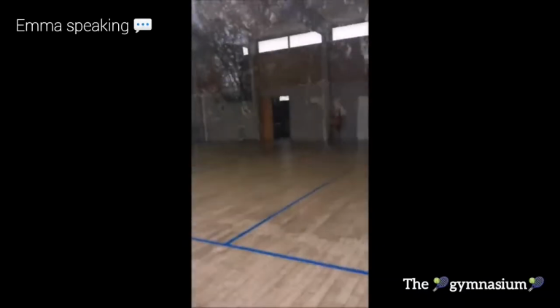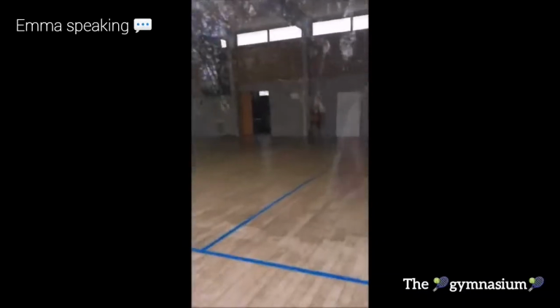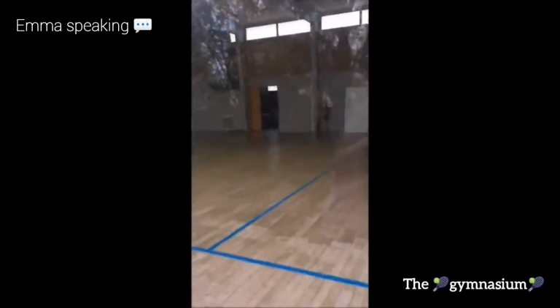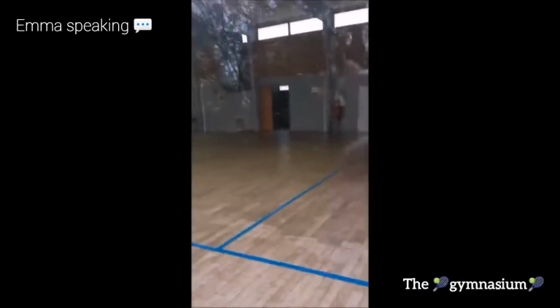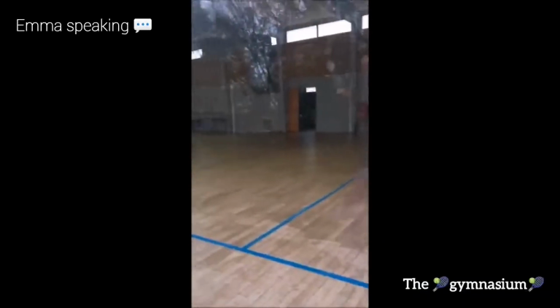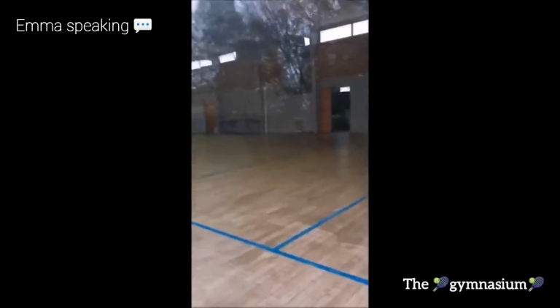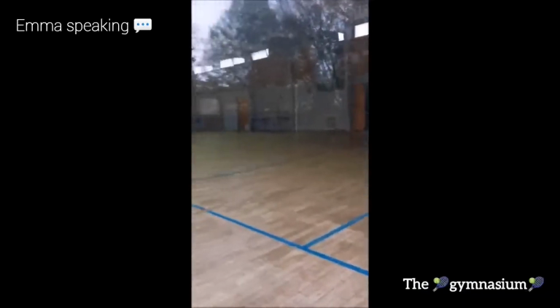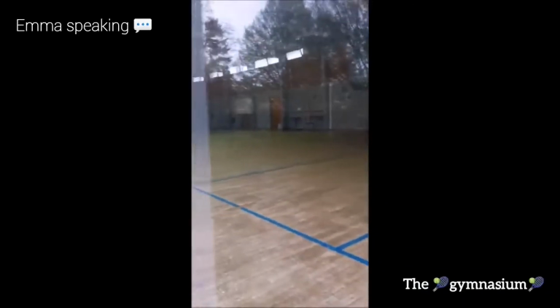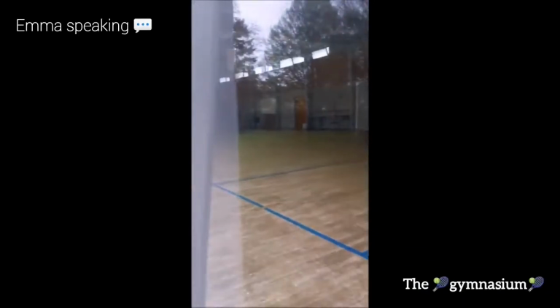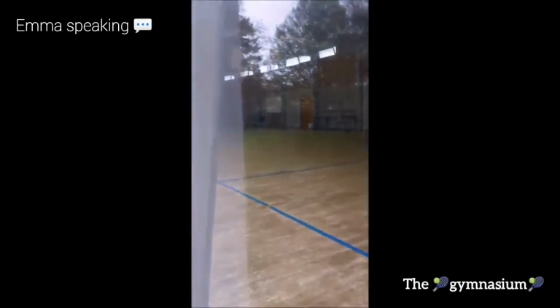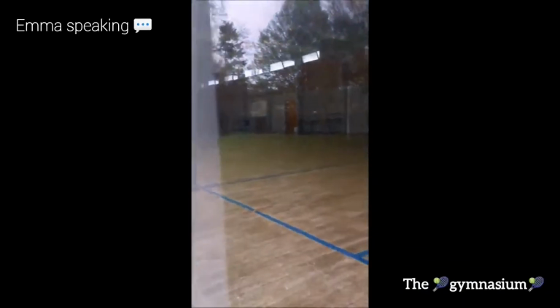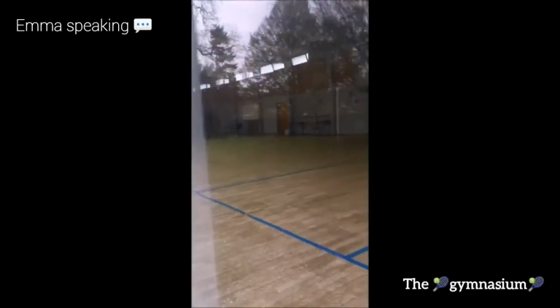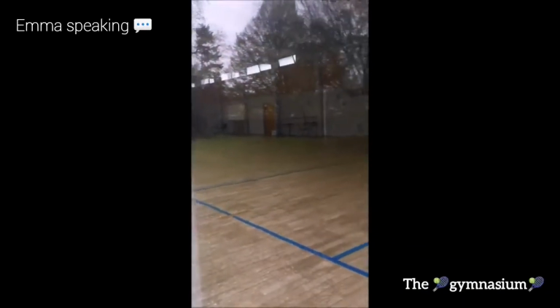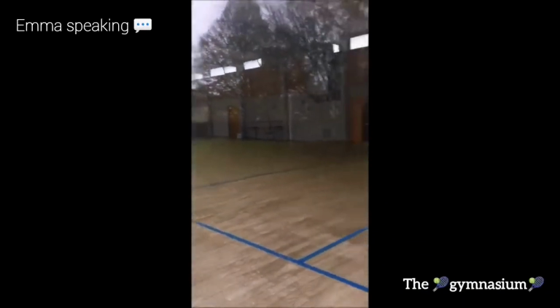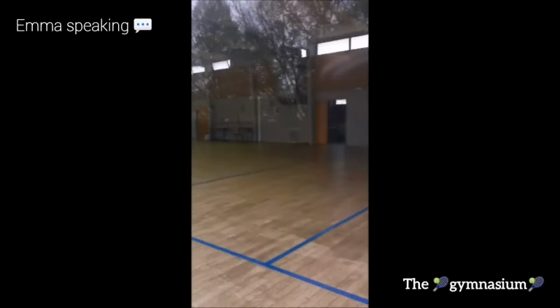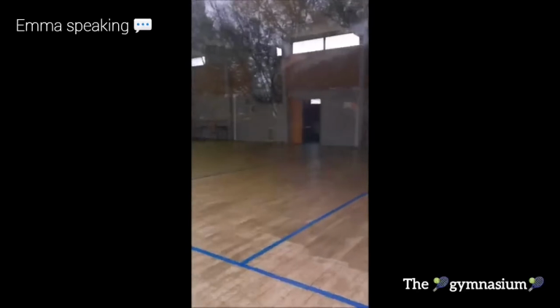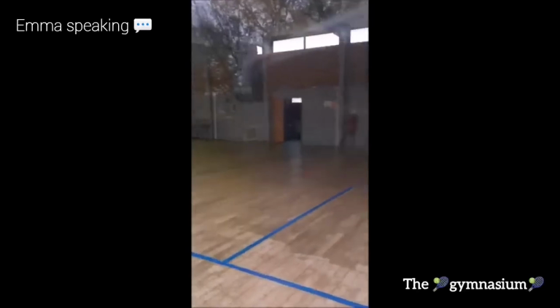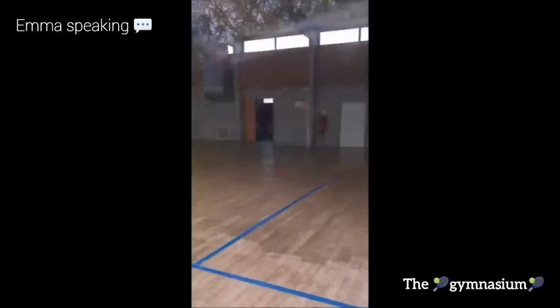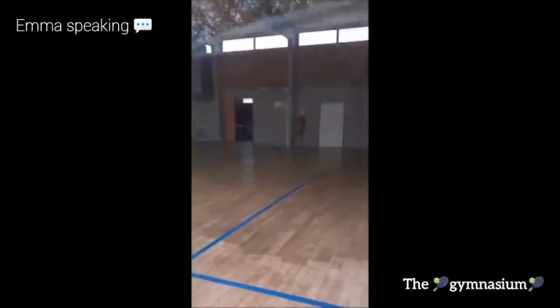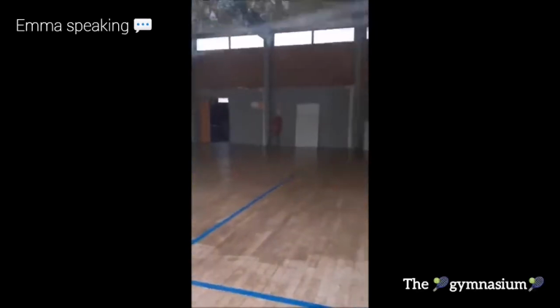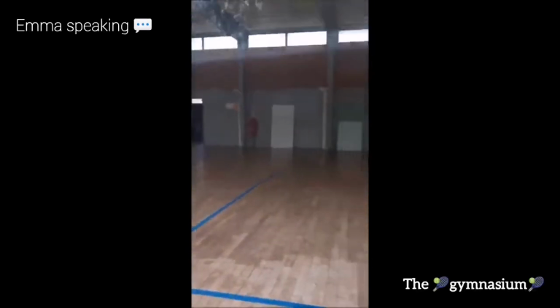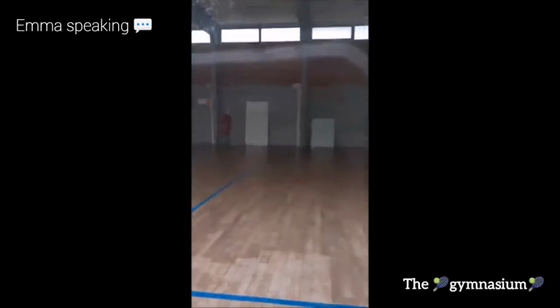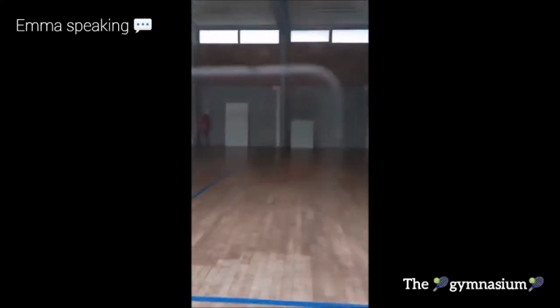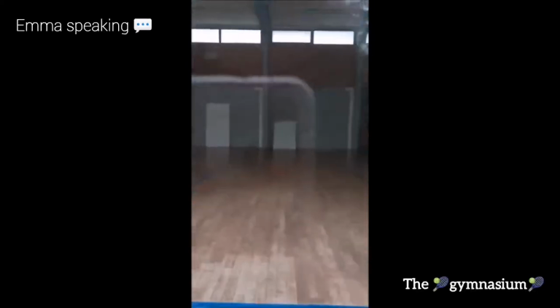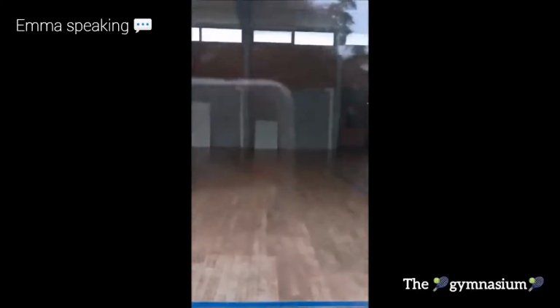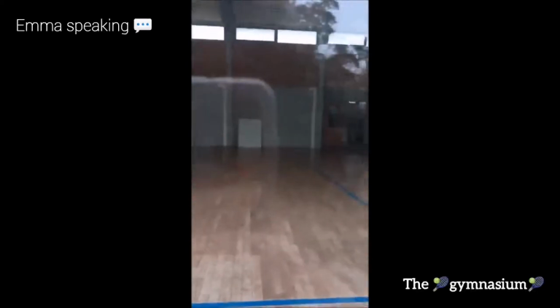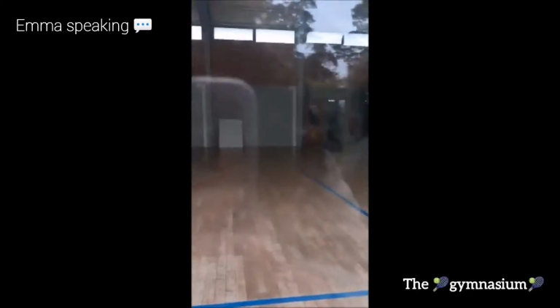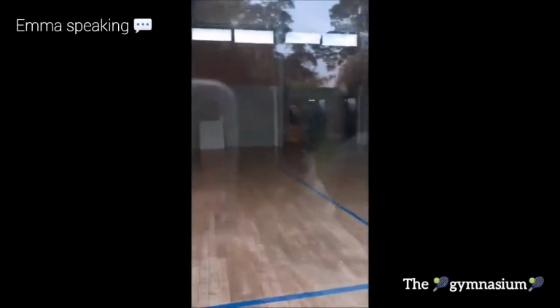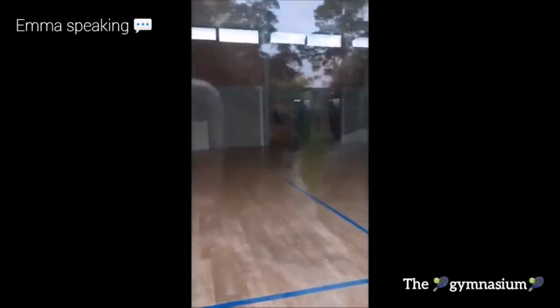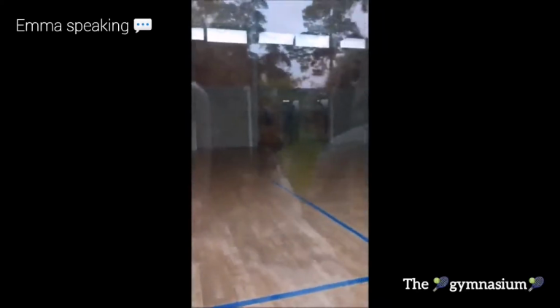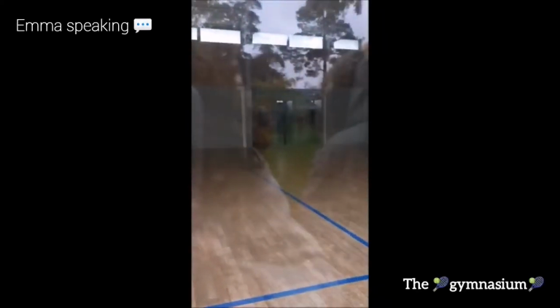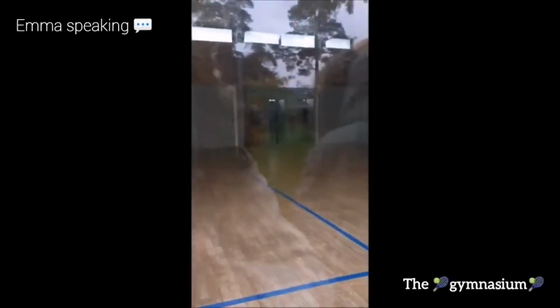You can also join the UNSS or the sport class in order to practice more sport at school and to improve your level.